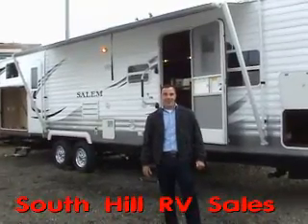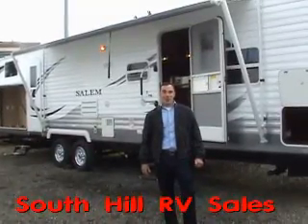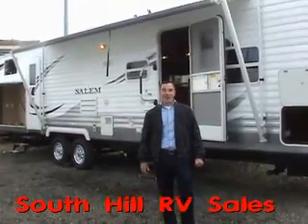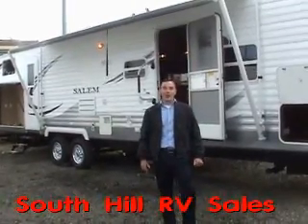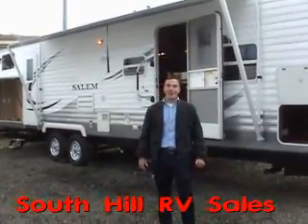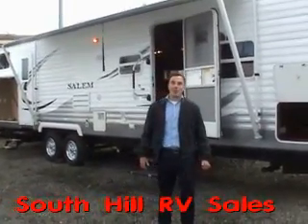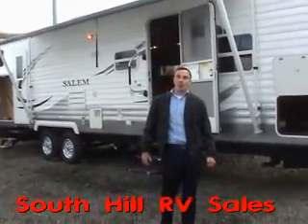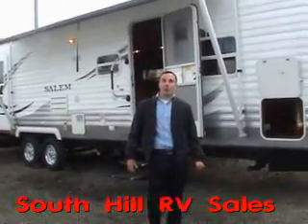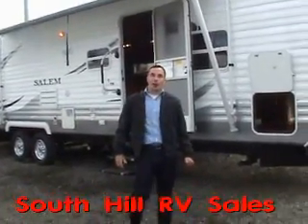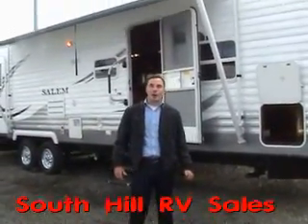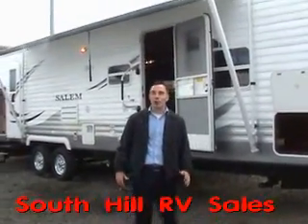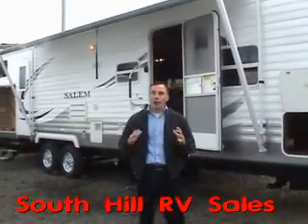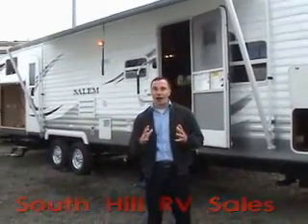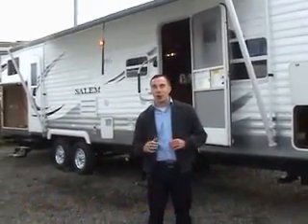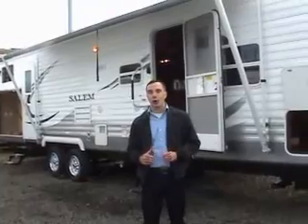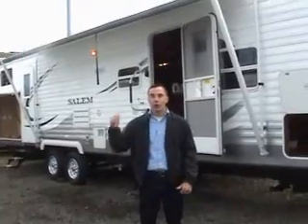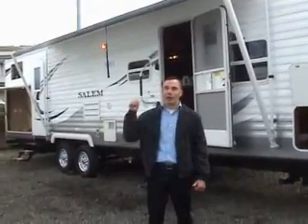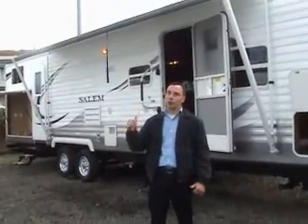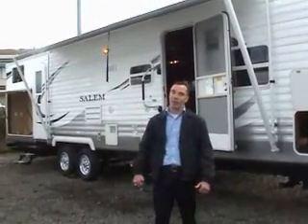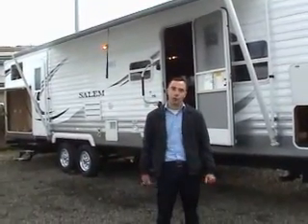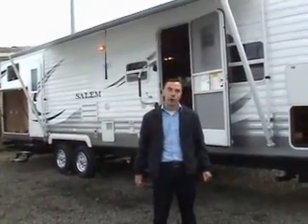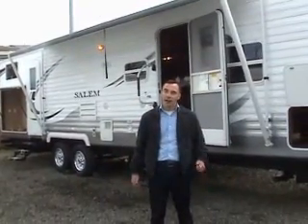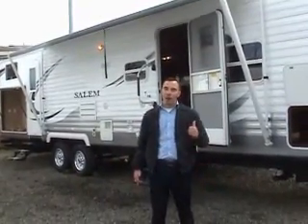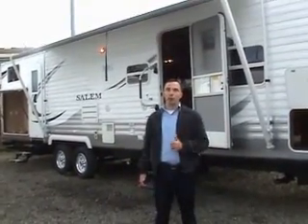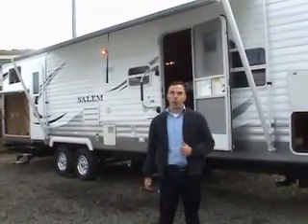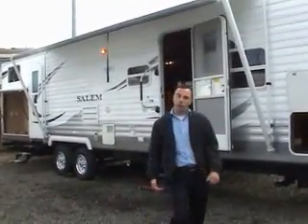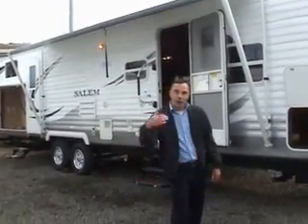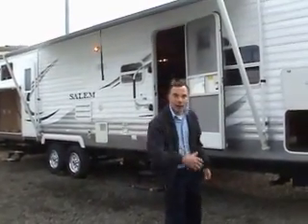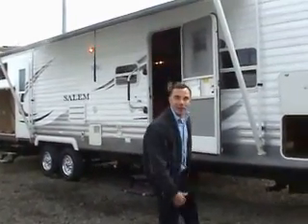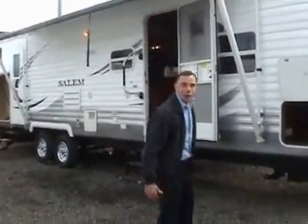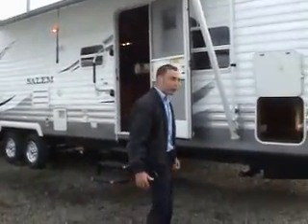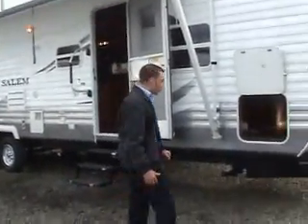Hello, Ted RV Guy Tatum here in beautiful Puyallup, Washington. Really excited to show you our newest Salem floor plan by Forest River, the Model 312. Follow me and let me show you a few of the features.